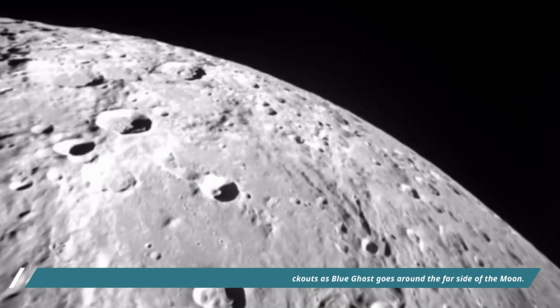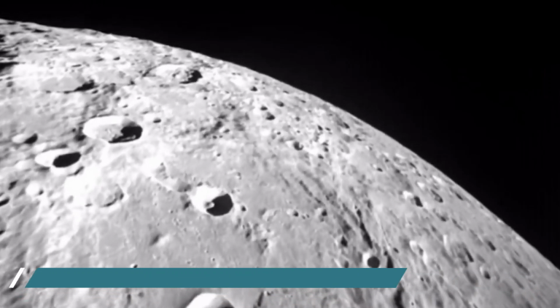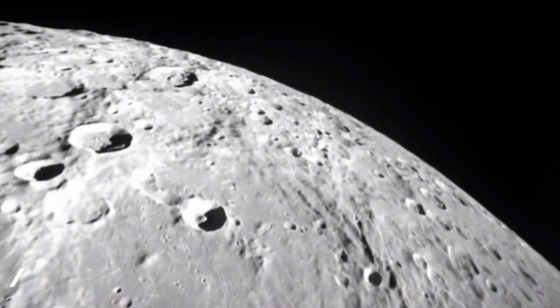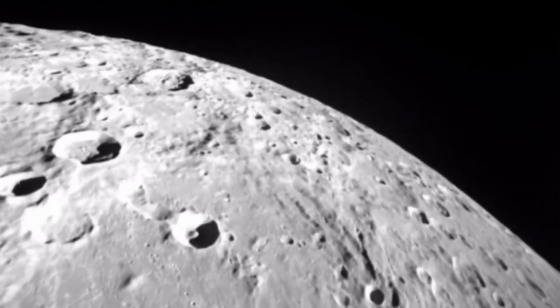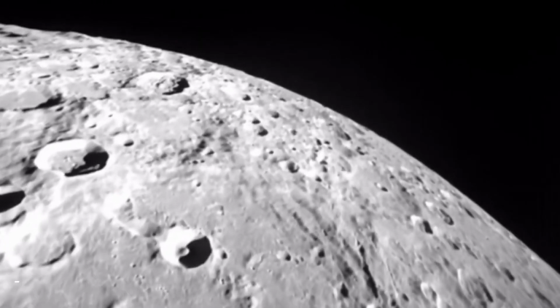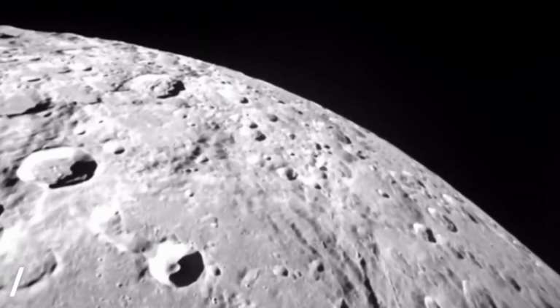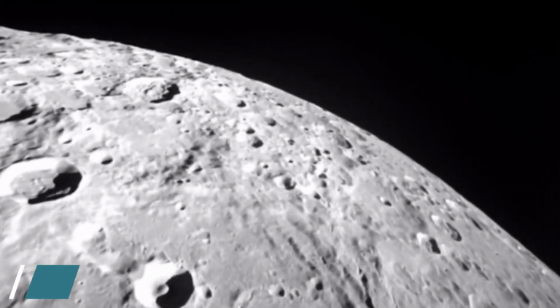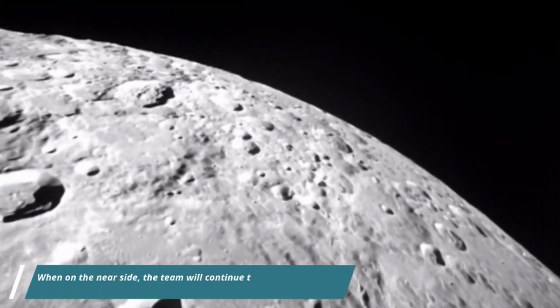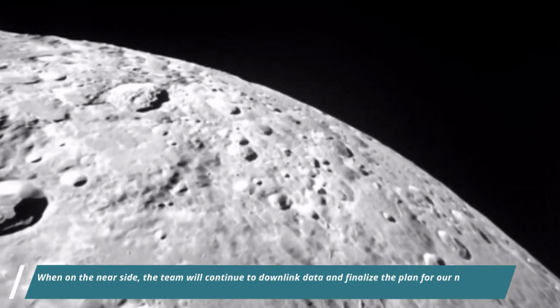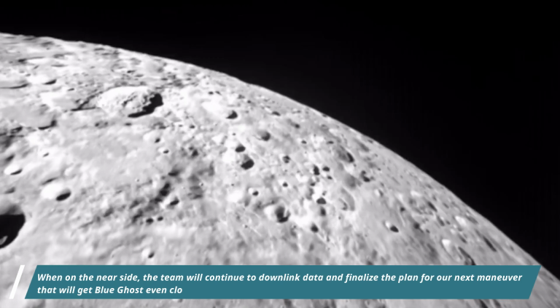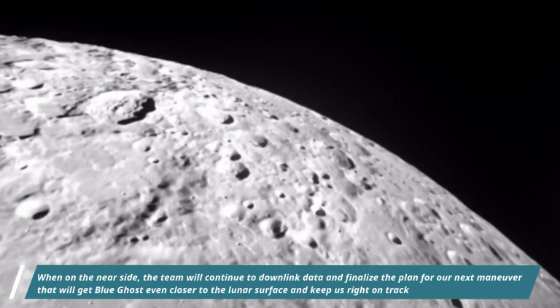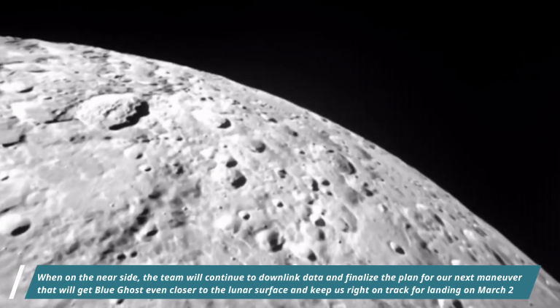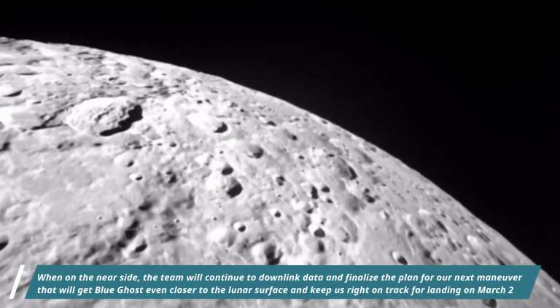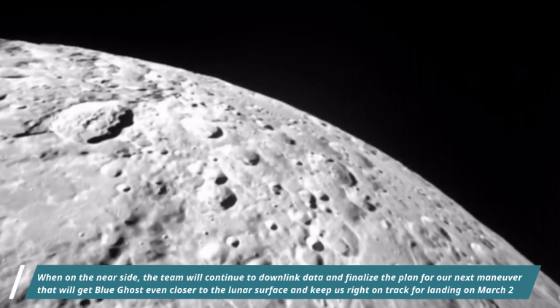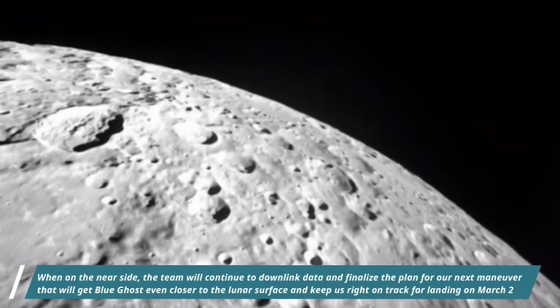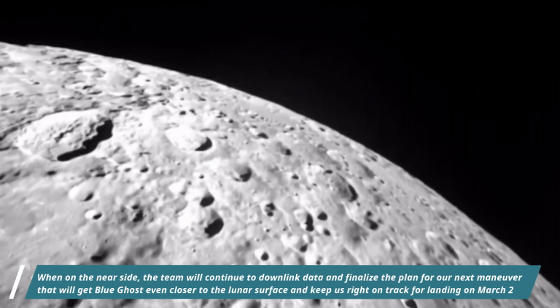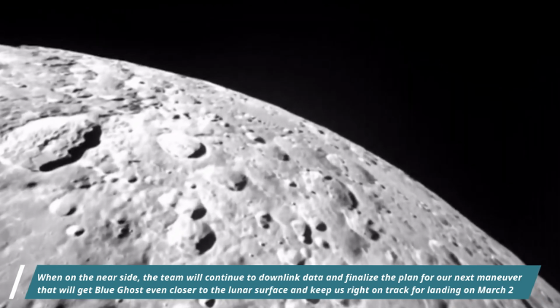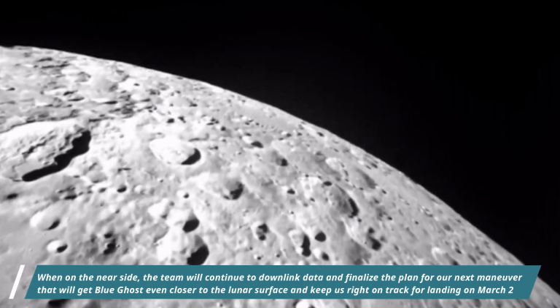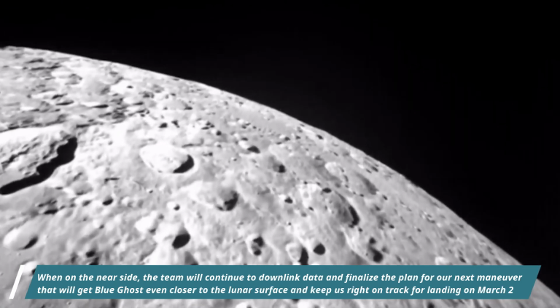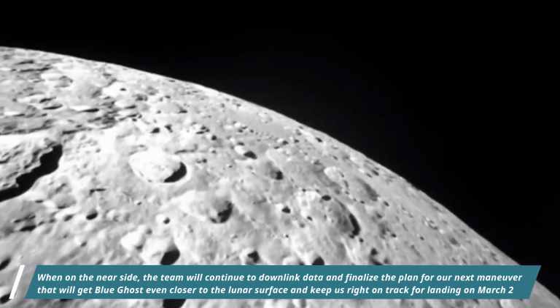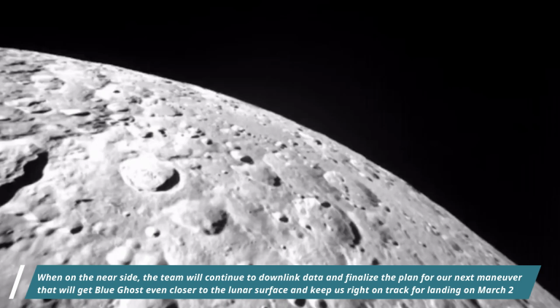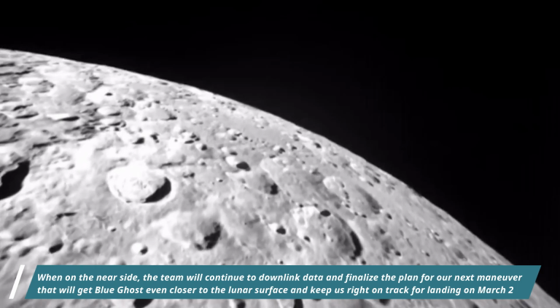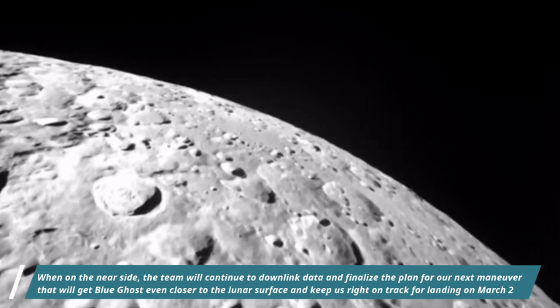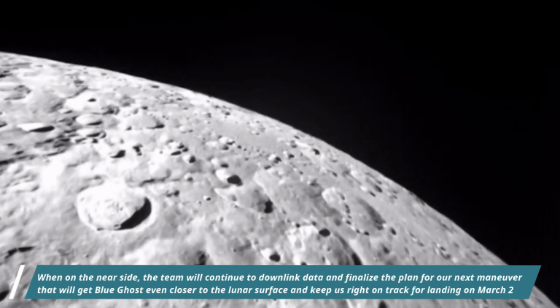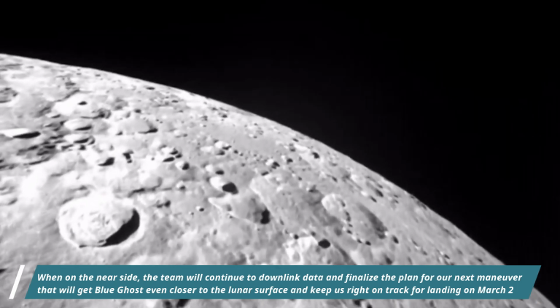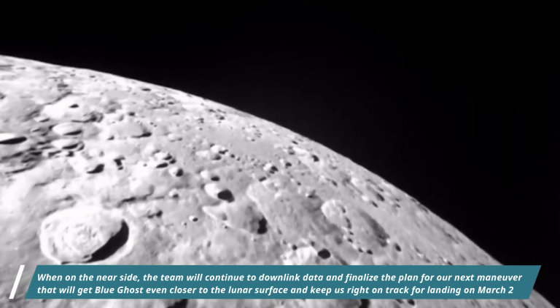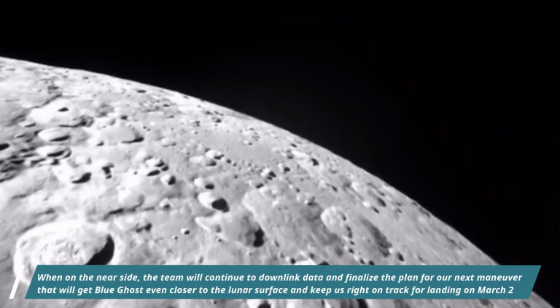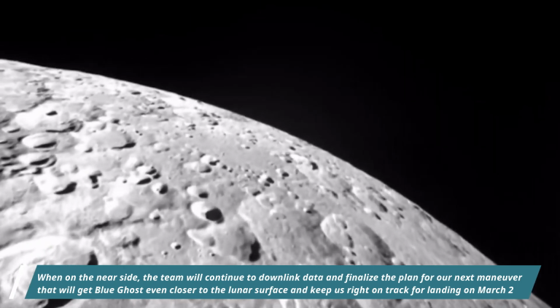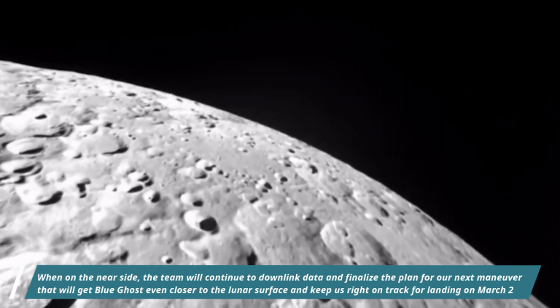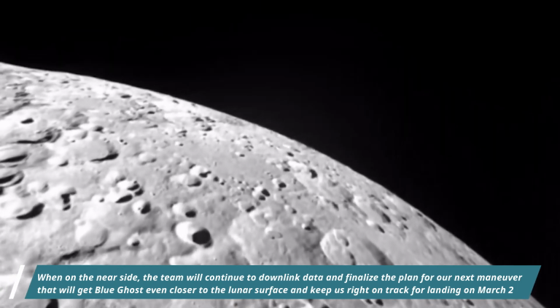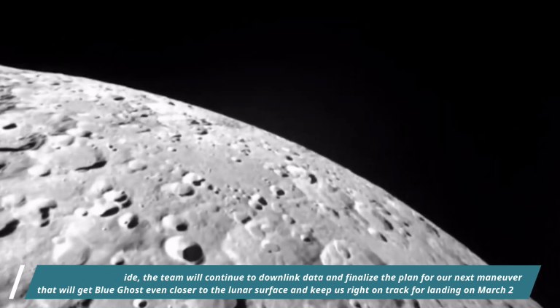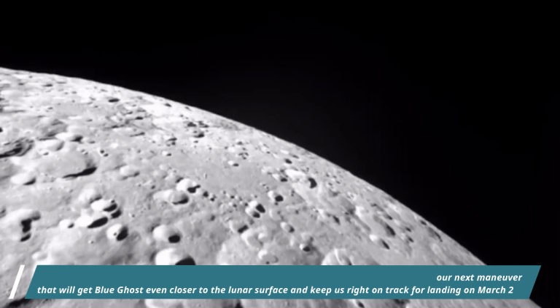When on the near side, the team will continue to downlink data and finalize the plan for the next maneuver that will get Blue Ghost even closer to the lunar surface, keeping us right on track for landing on March 2, 2025.